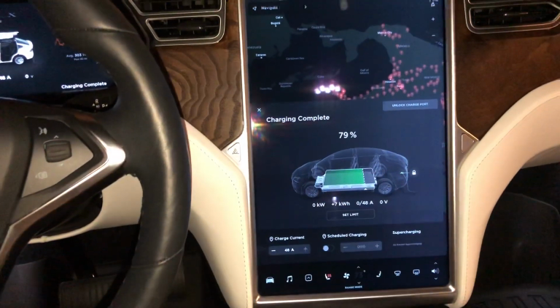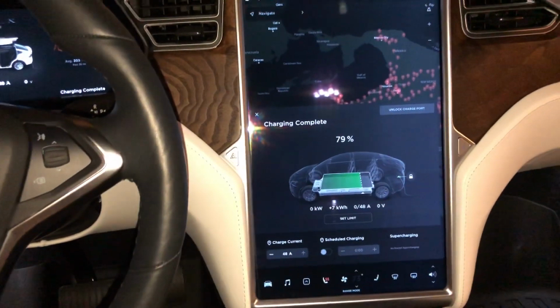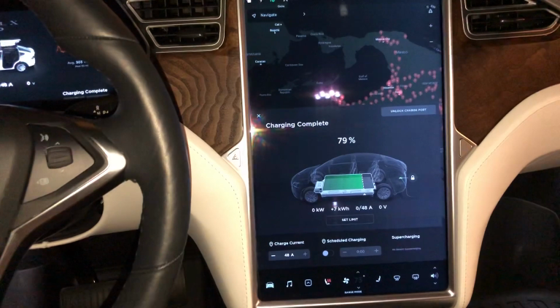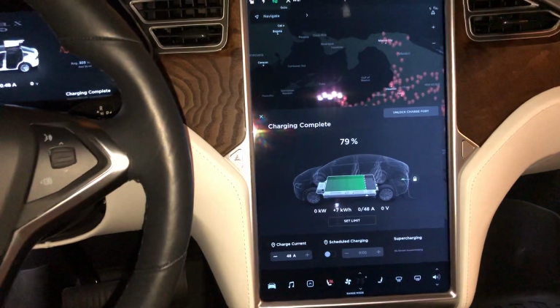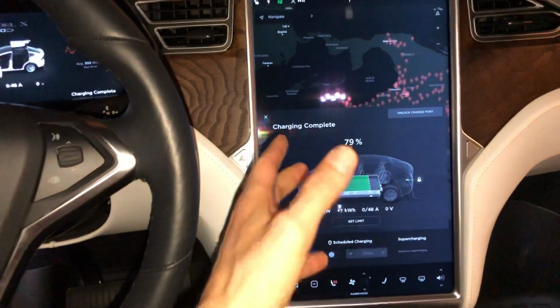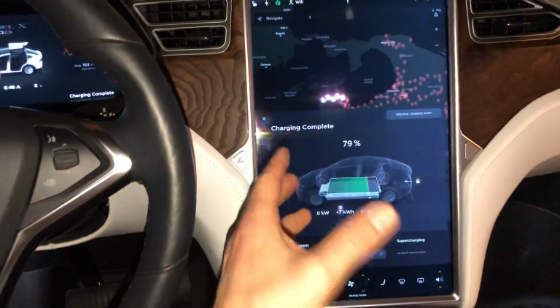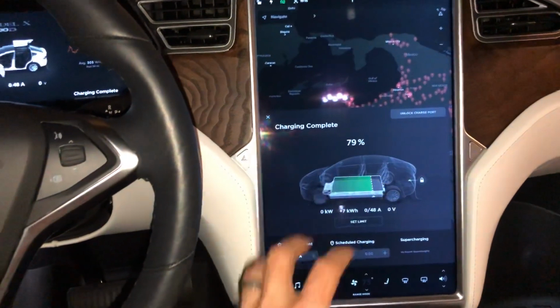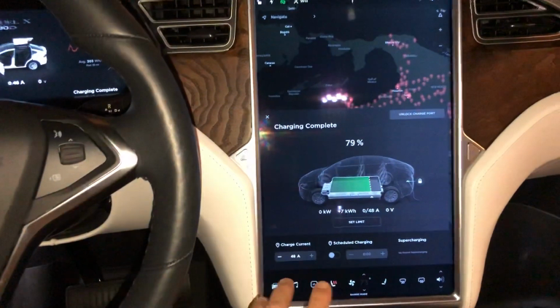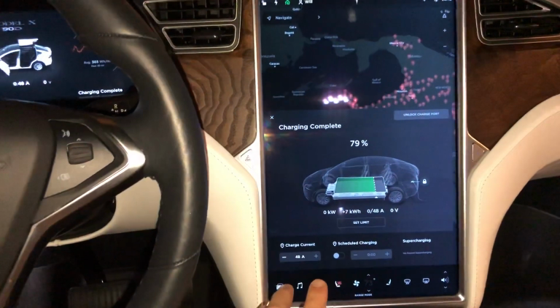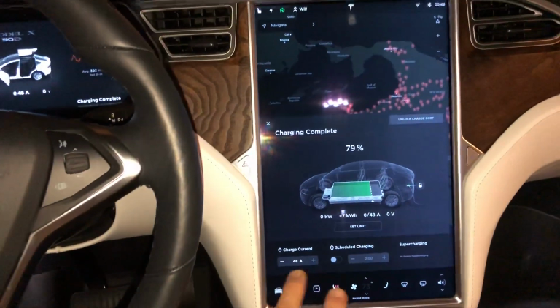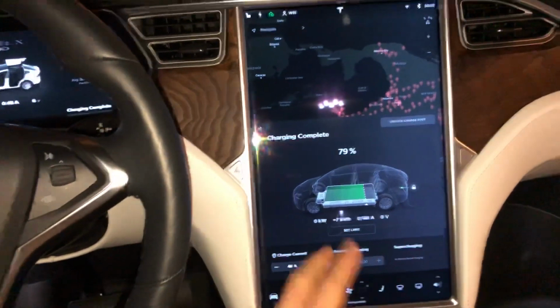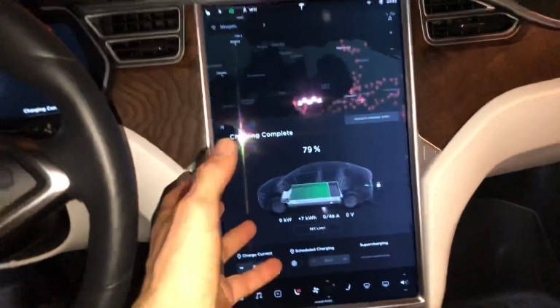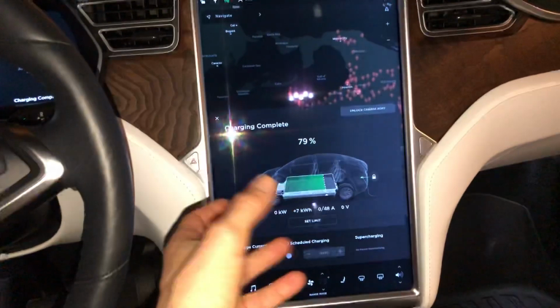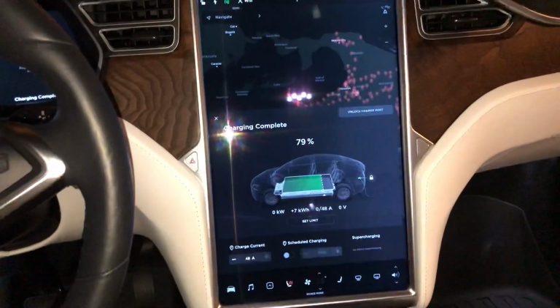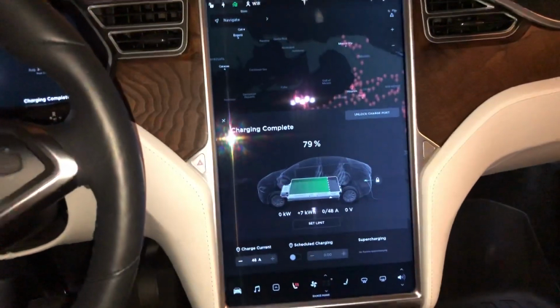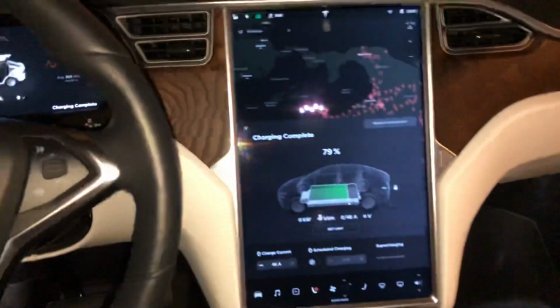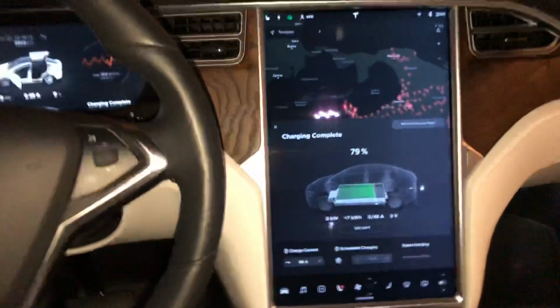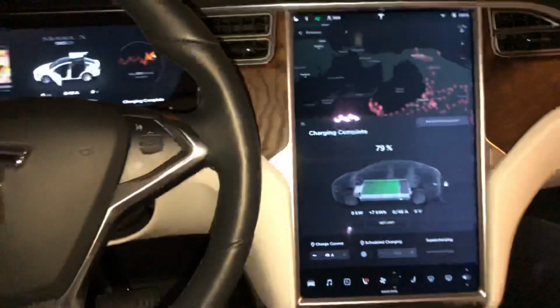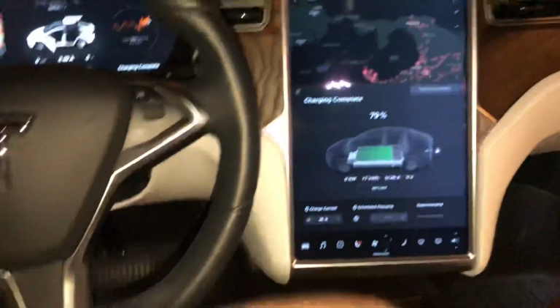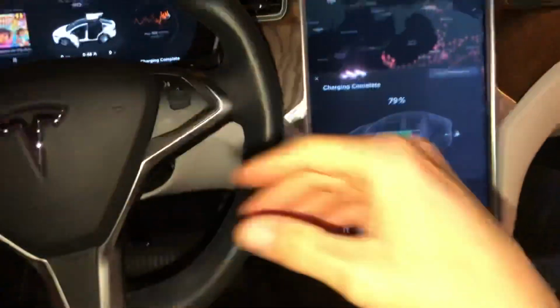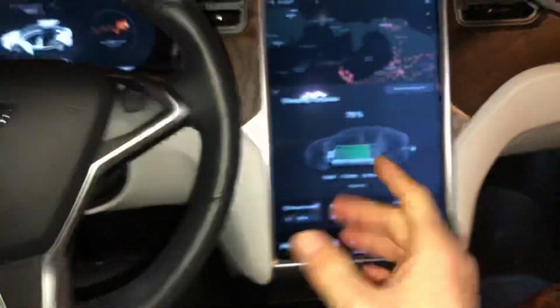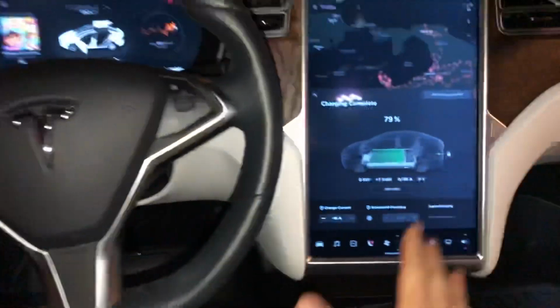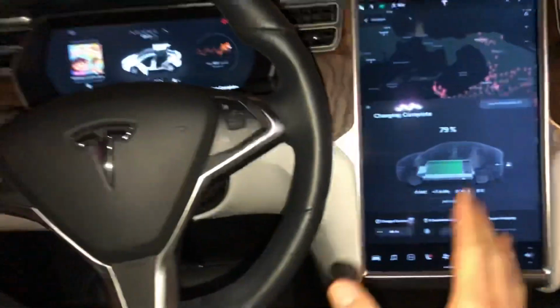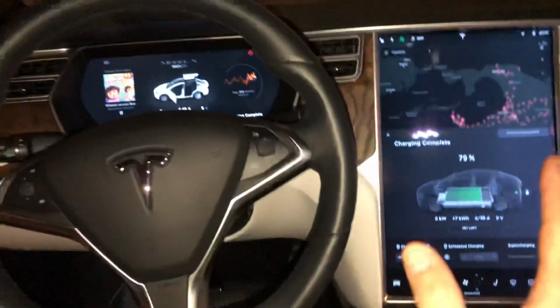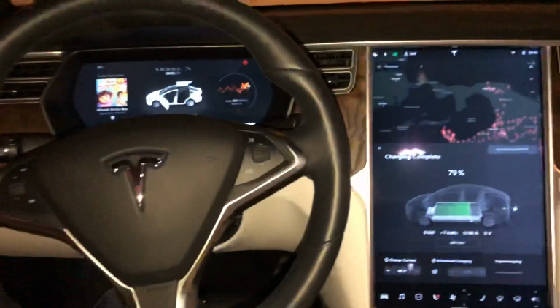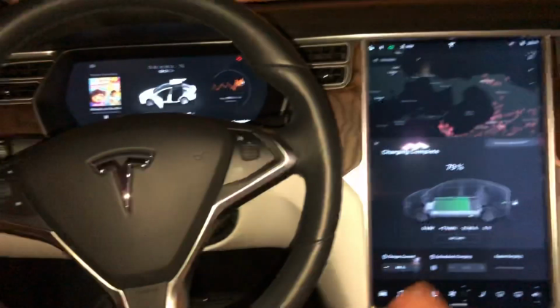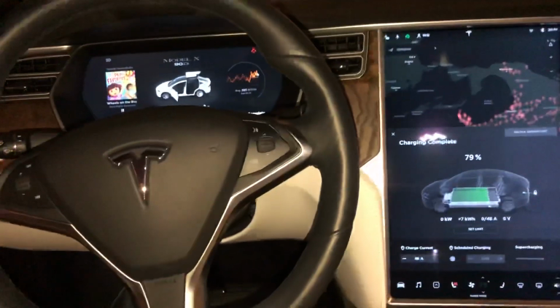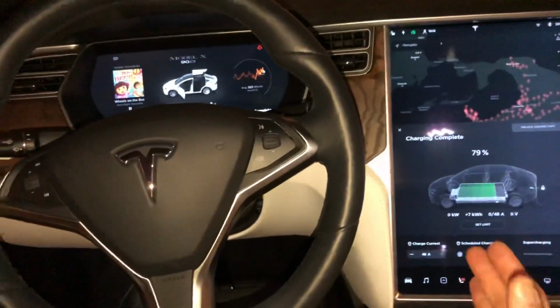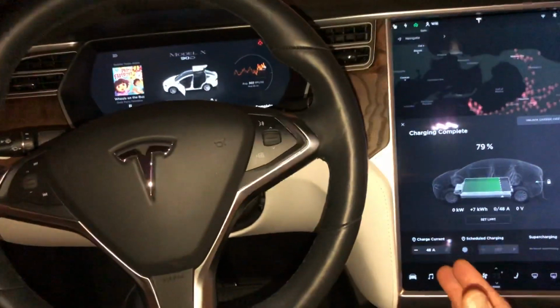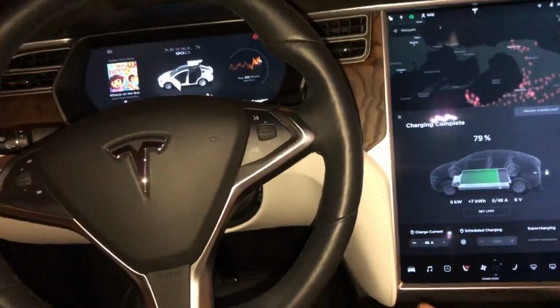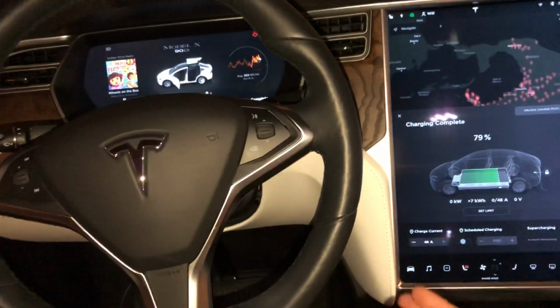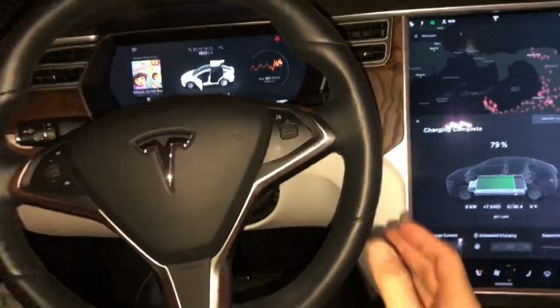I just want to show you. Similar to like if your cell phone is not working and you want to turn off your cell phone and turn it back on. This is a Model X, but it also works for the Model S, the Model 3, and the Model Y.